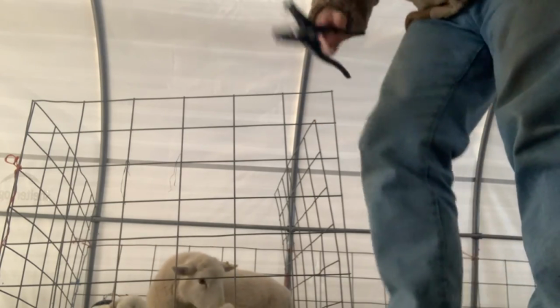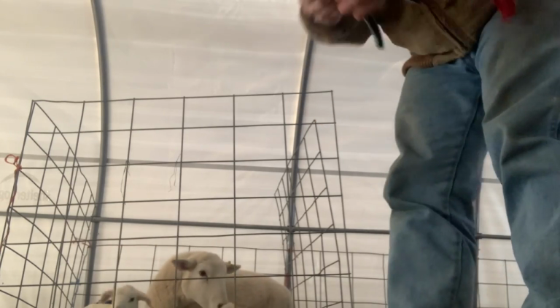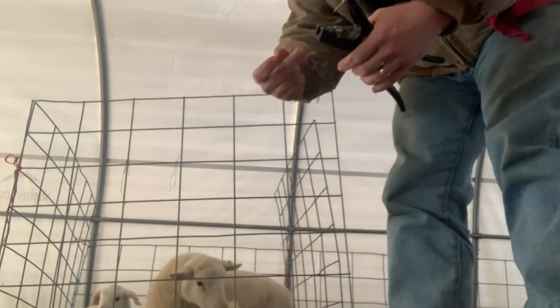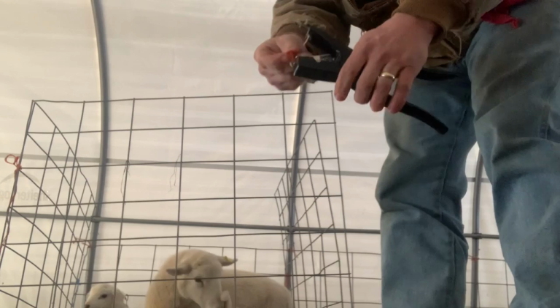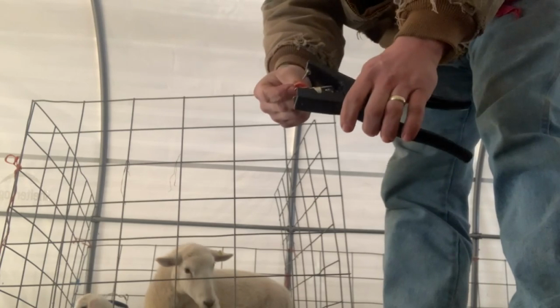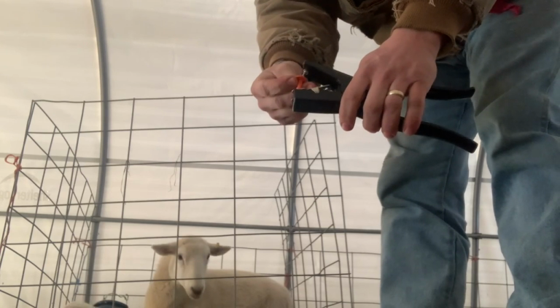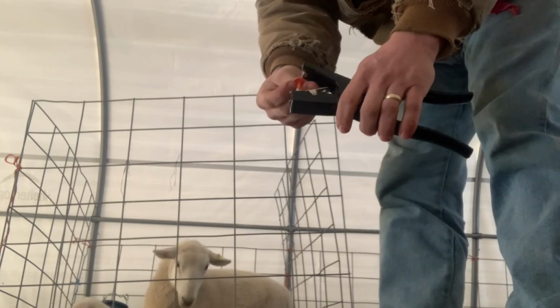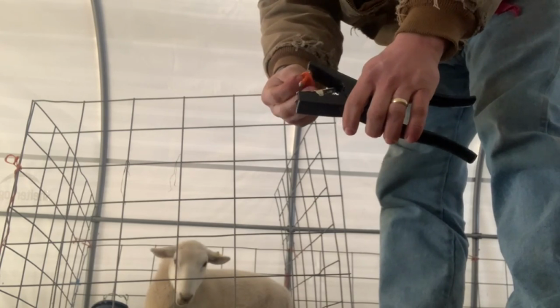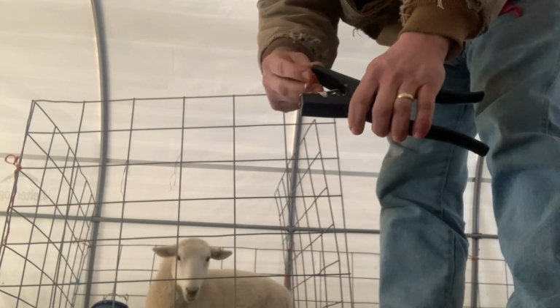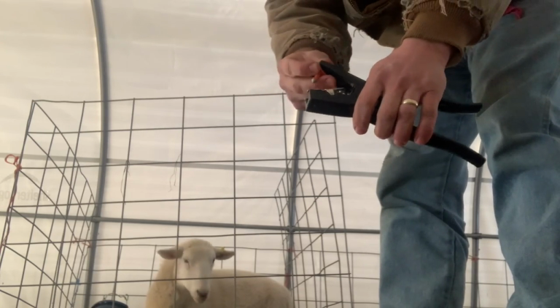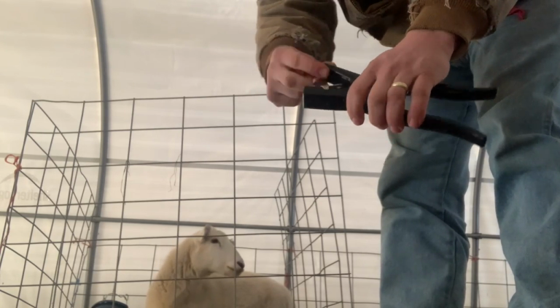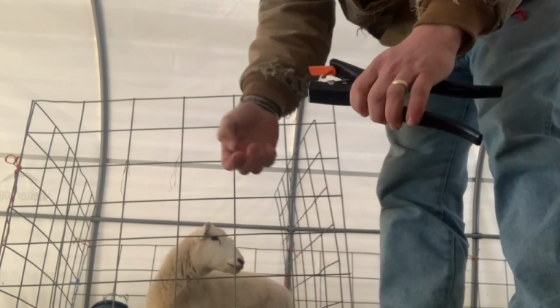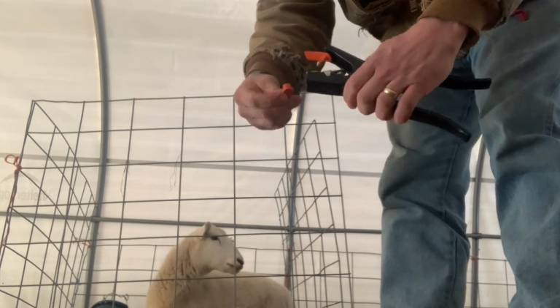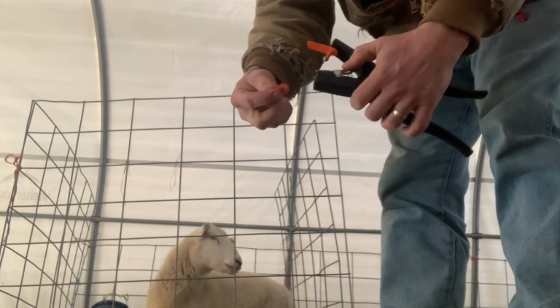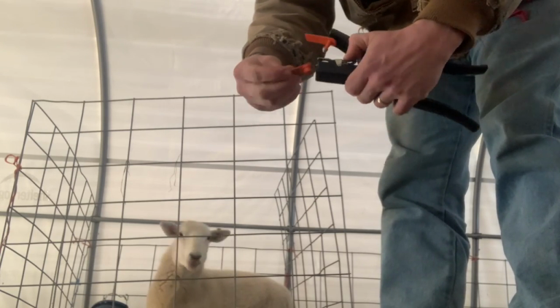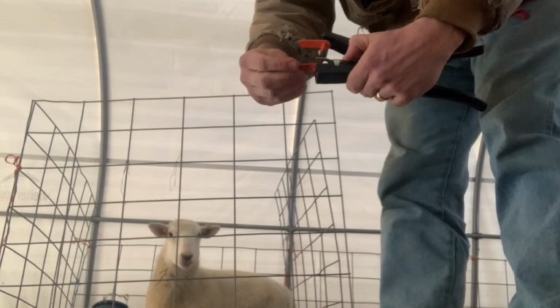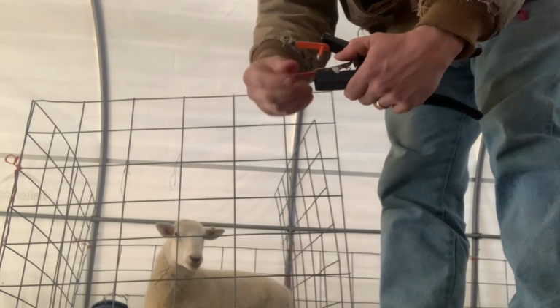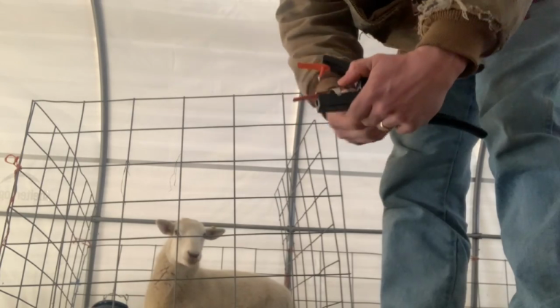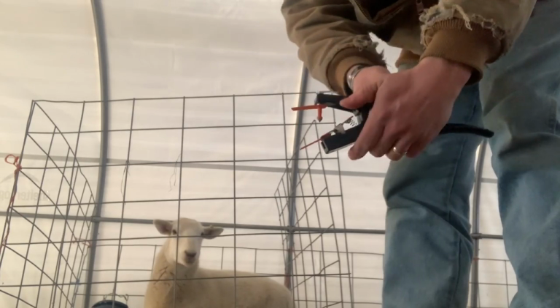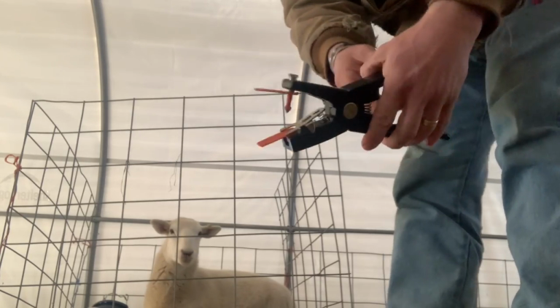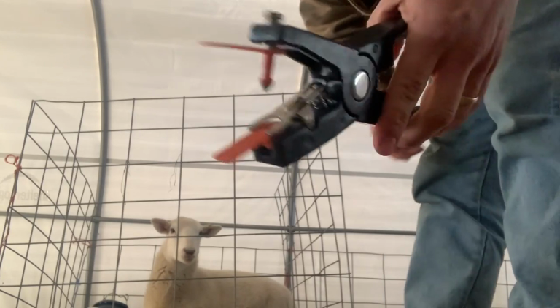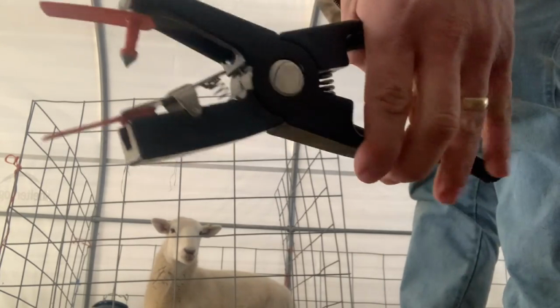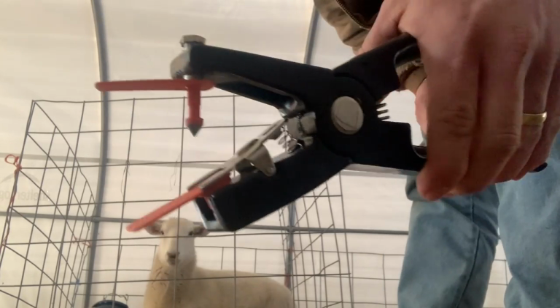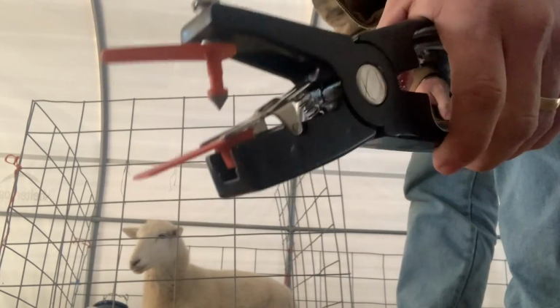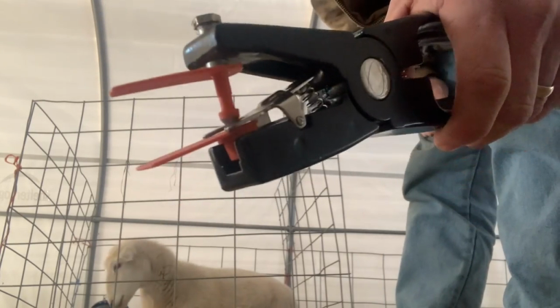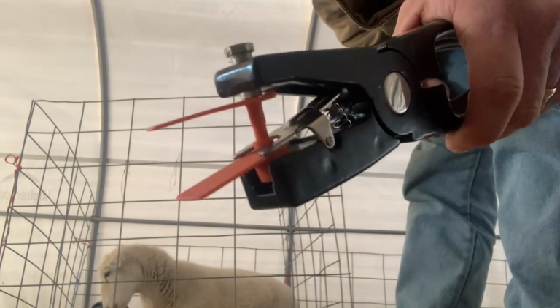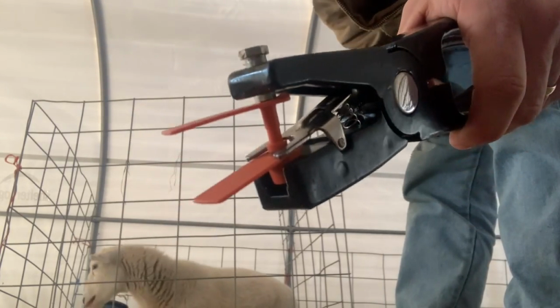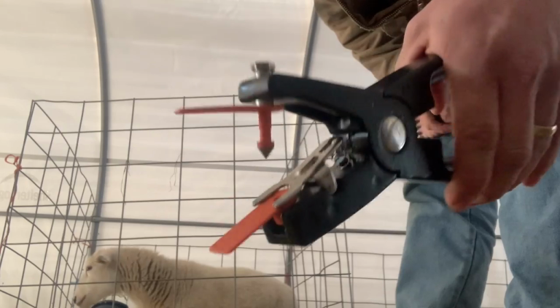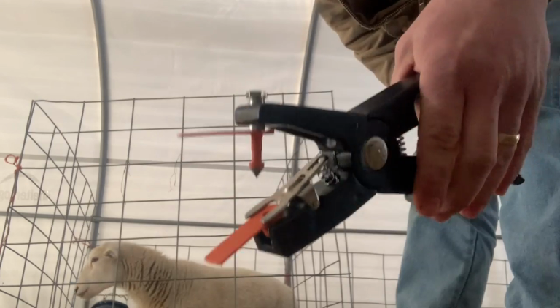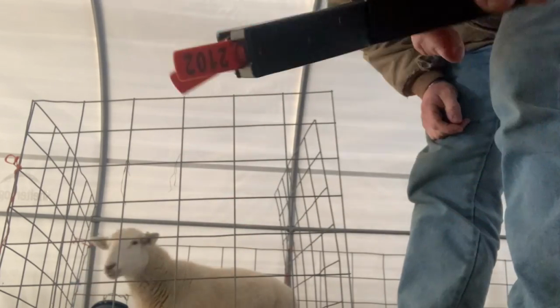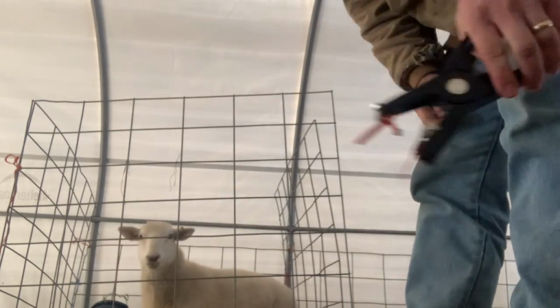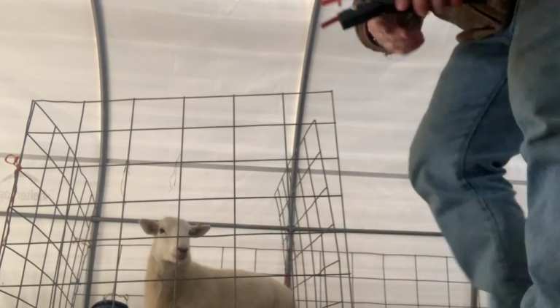Again, the male pin goes through, and the female side goes right into that nub. Give it a quick little squeeze, make sure everything lines up, and we're ready to go.